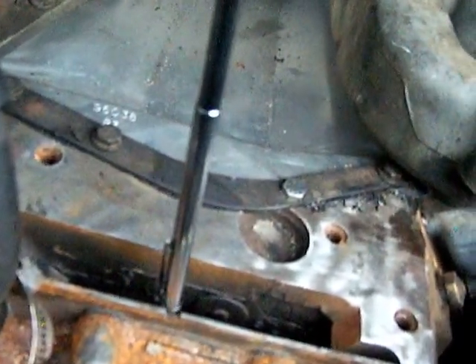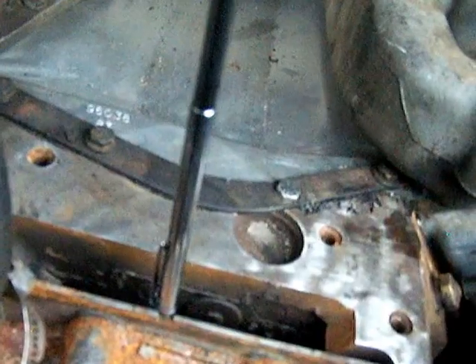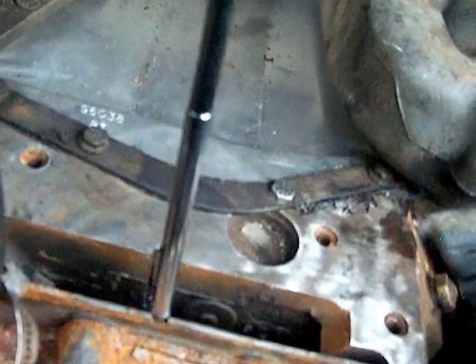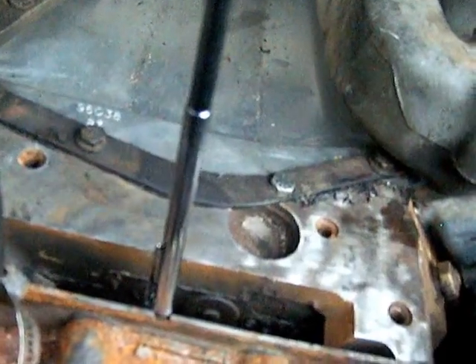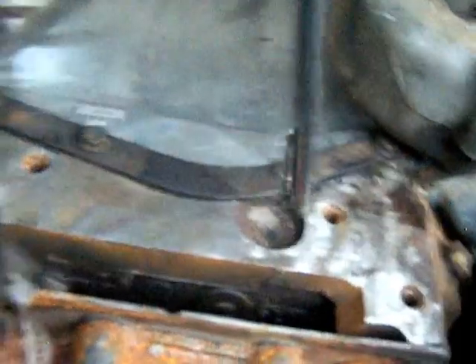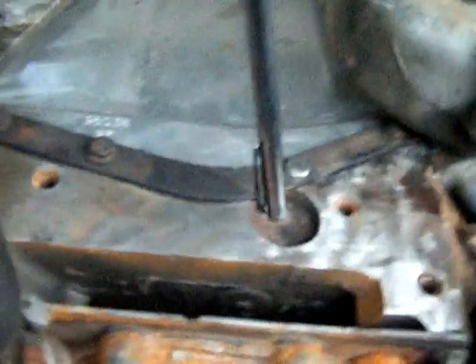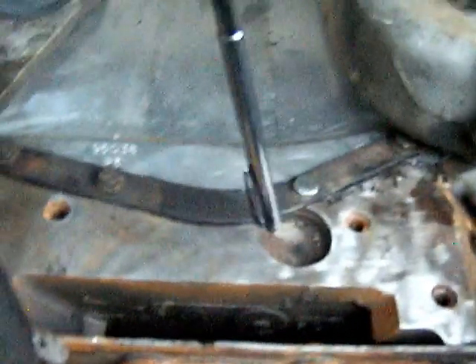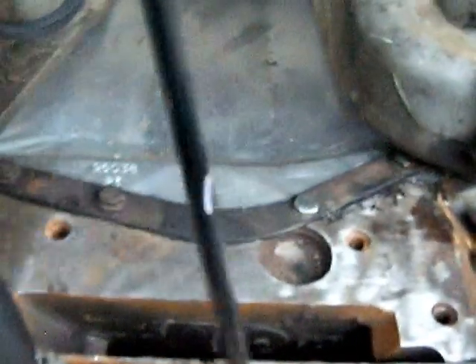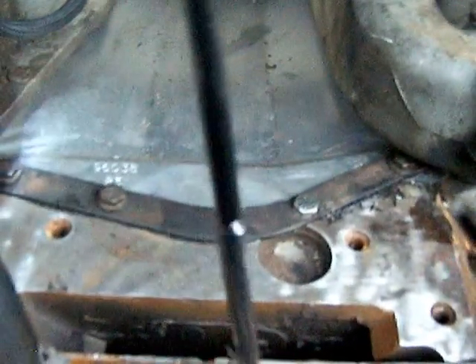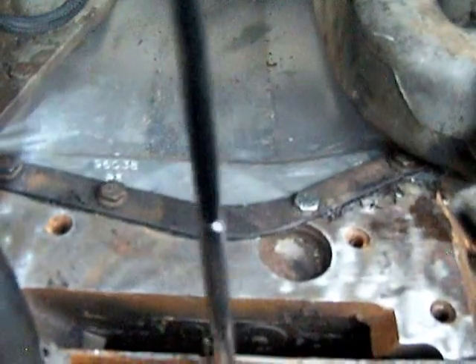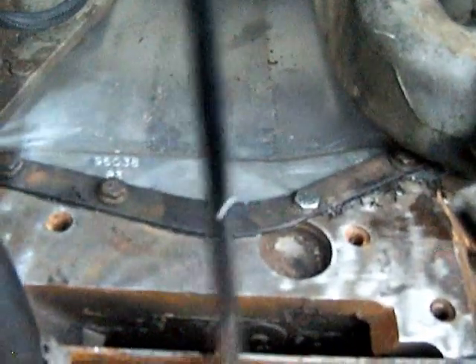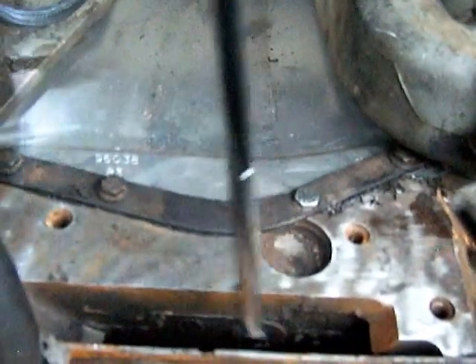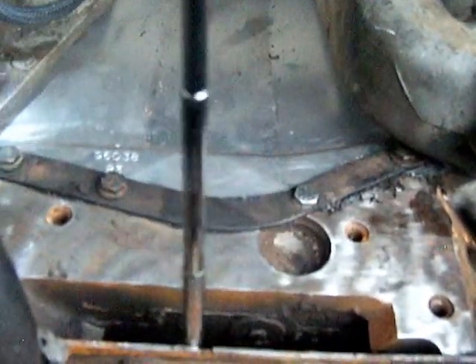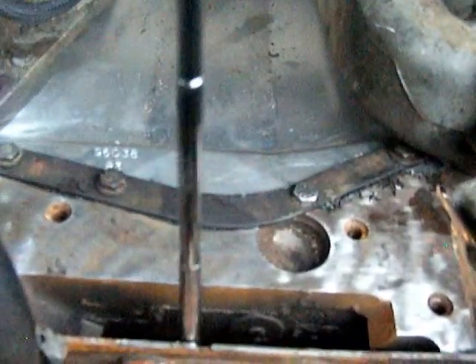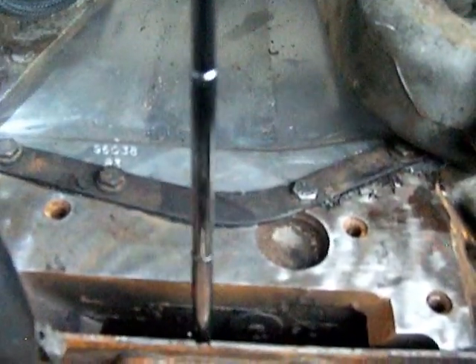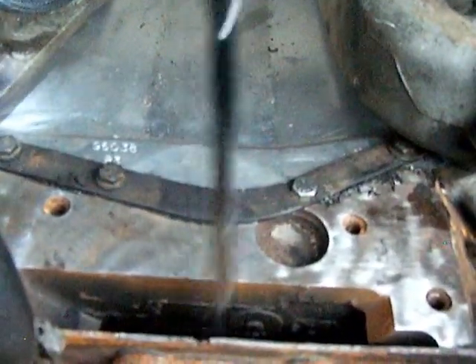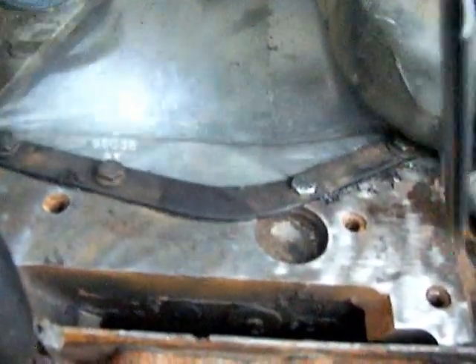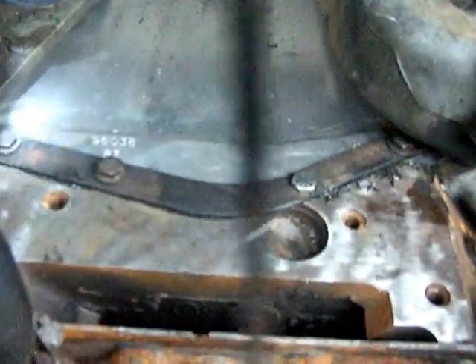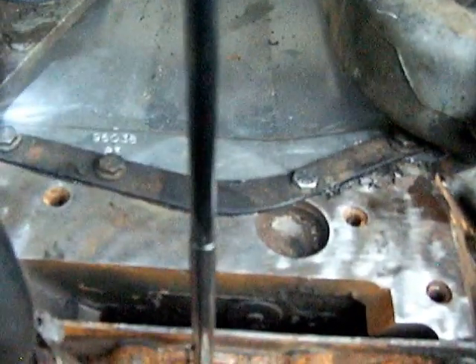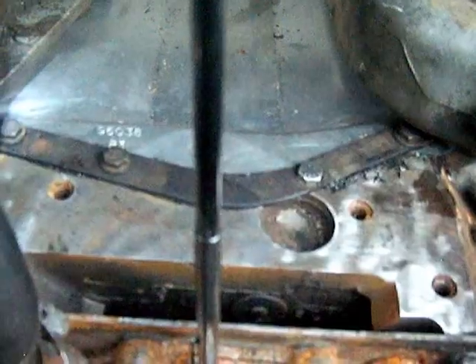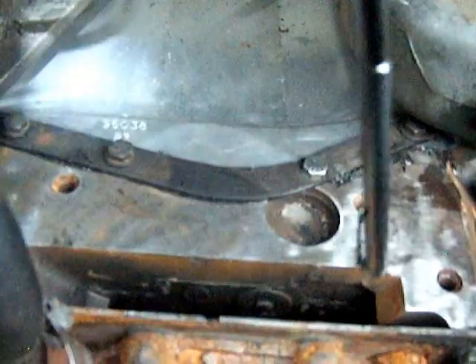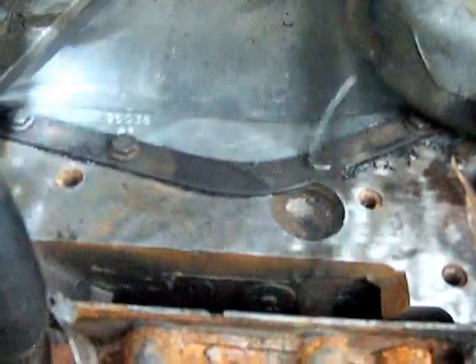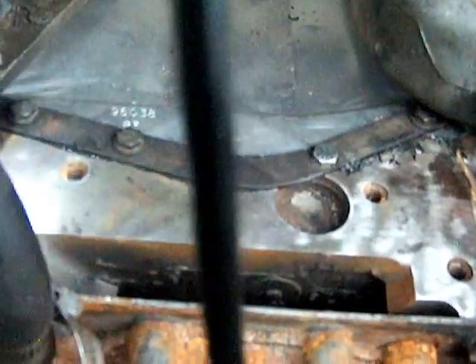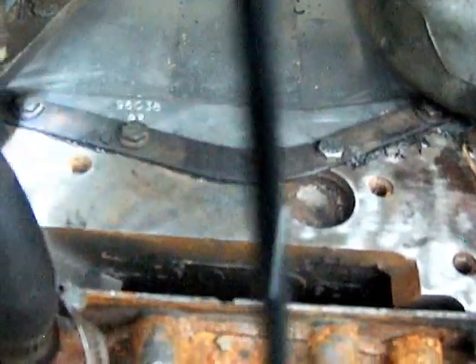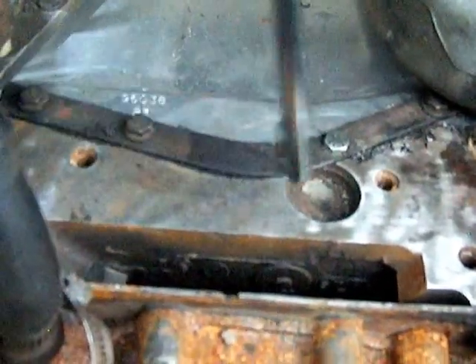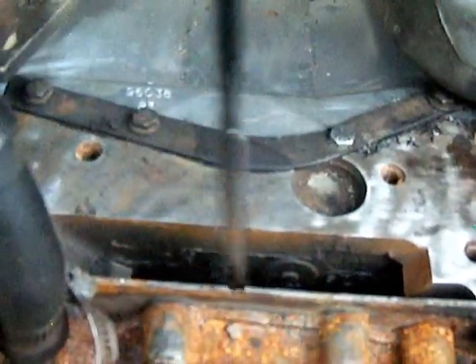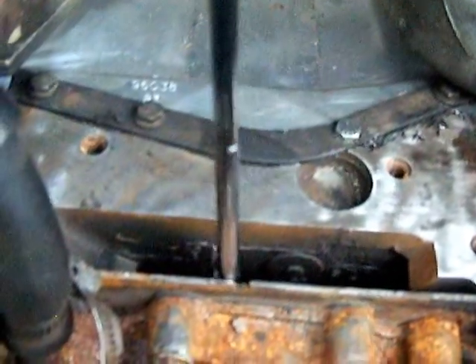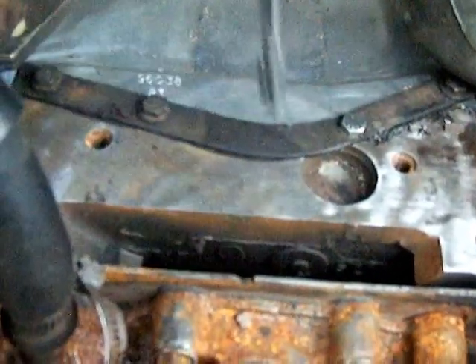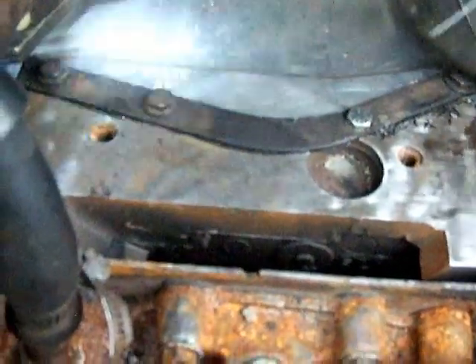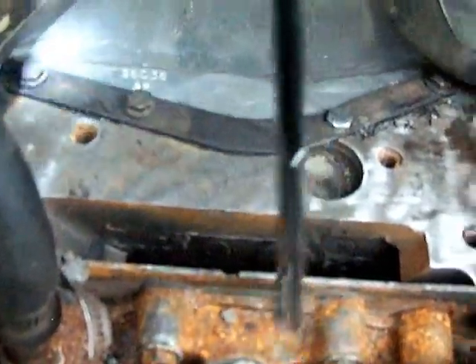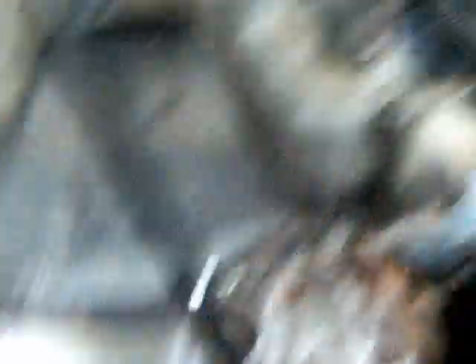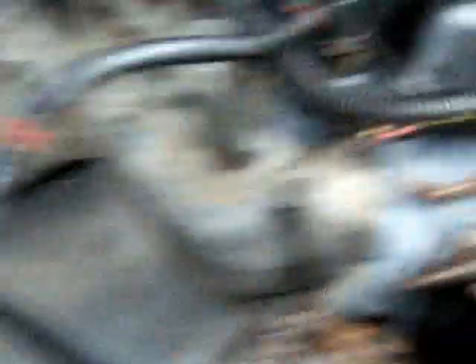I've lined it up with the small notch there — can't really see it too well. If you can't find a Y, you have to take your entire water pump and everything off so that you can line the gears up visually.